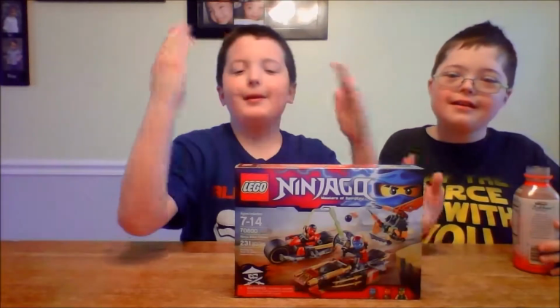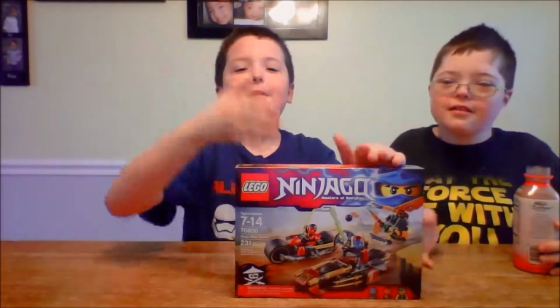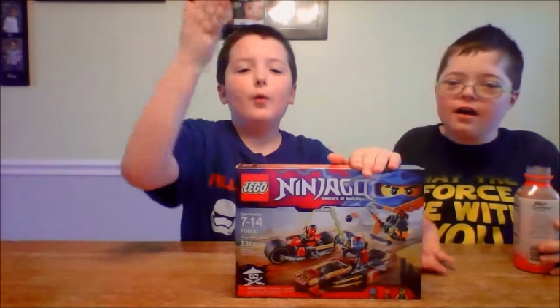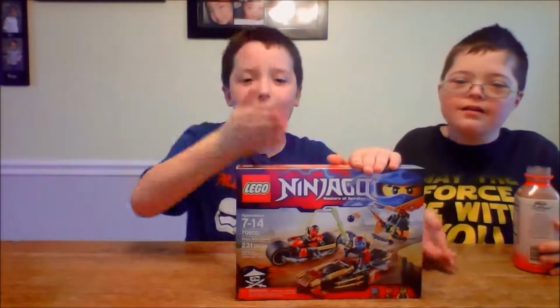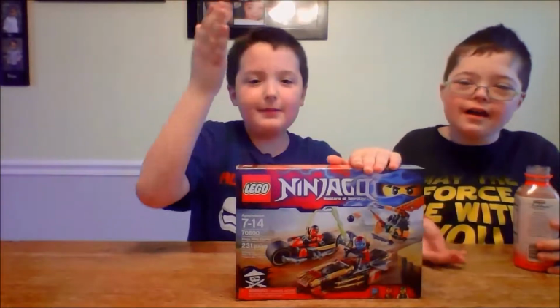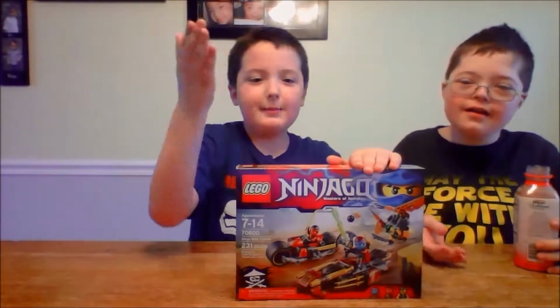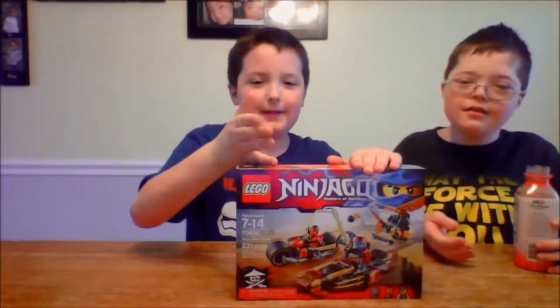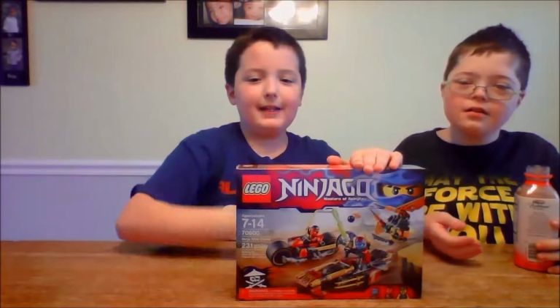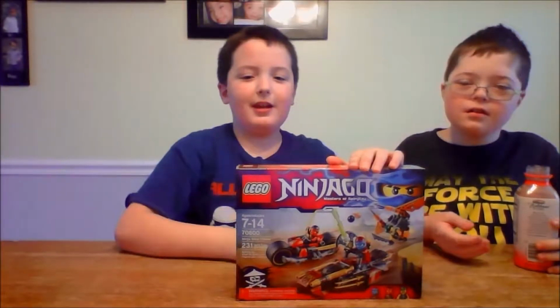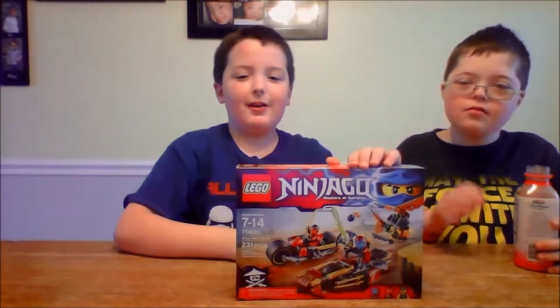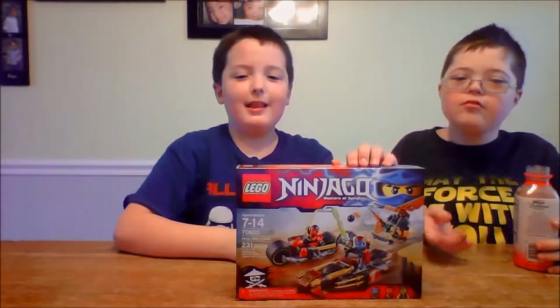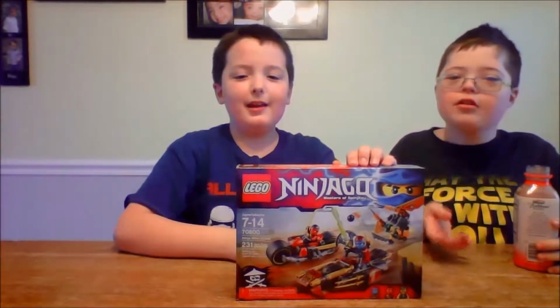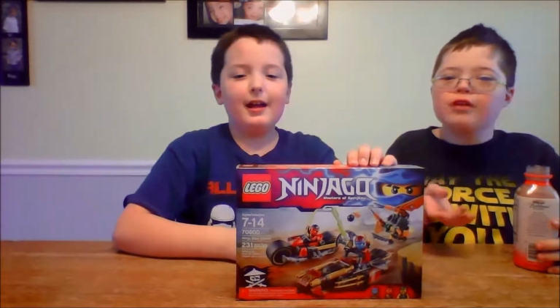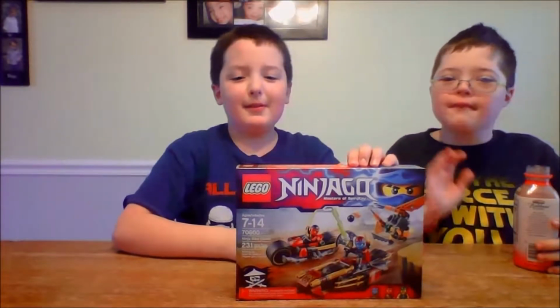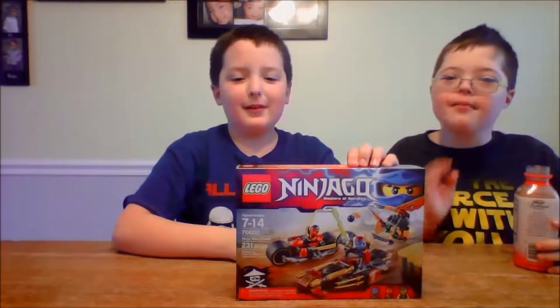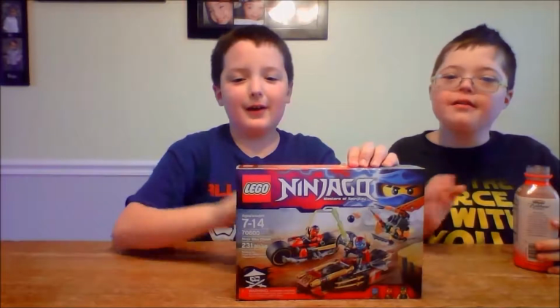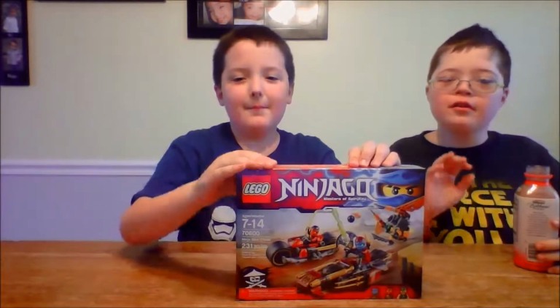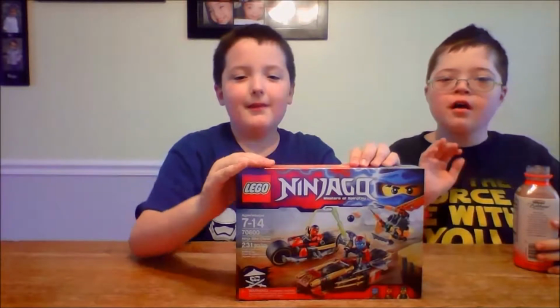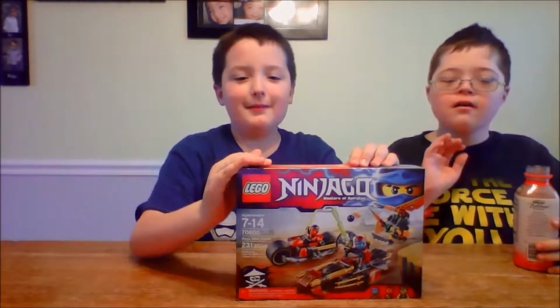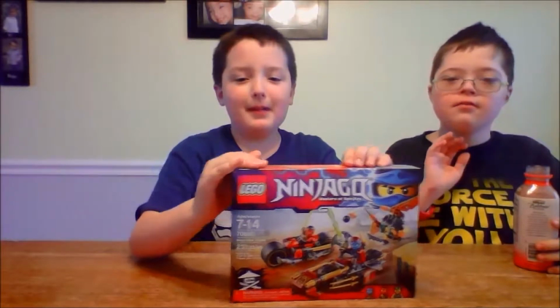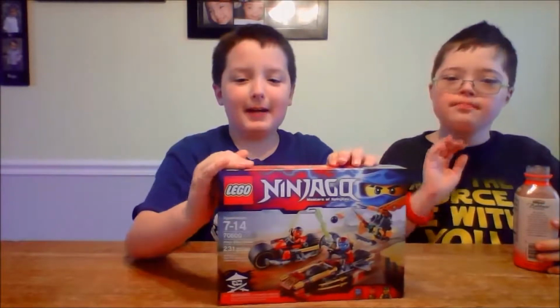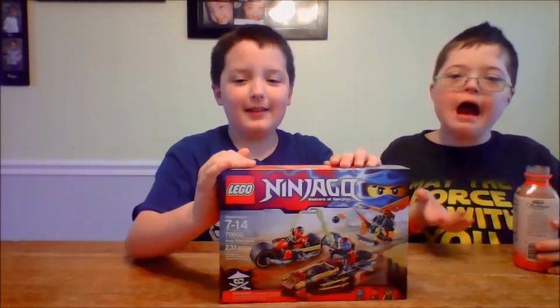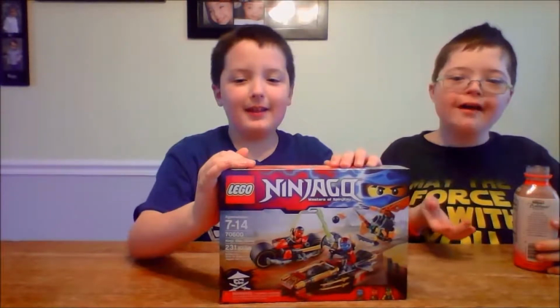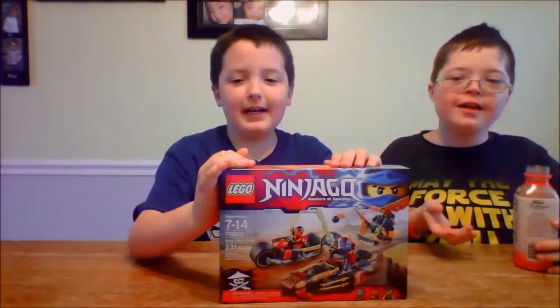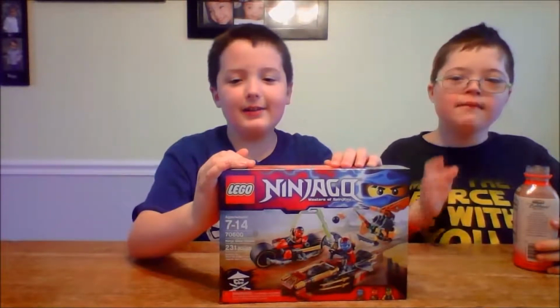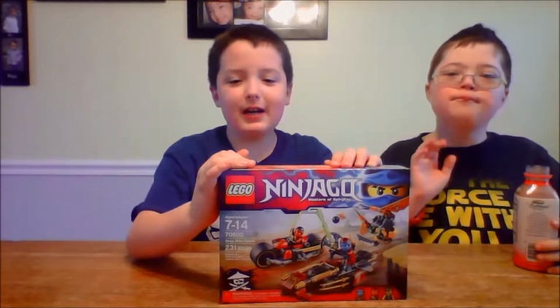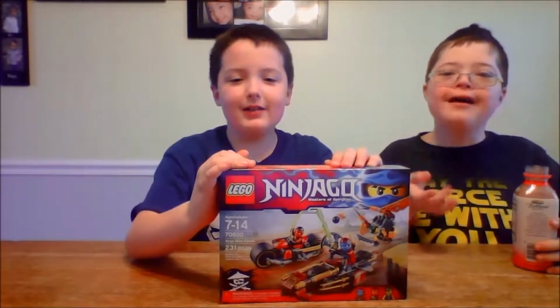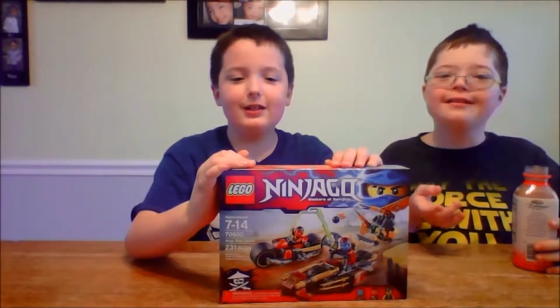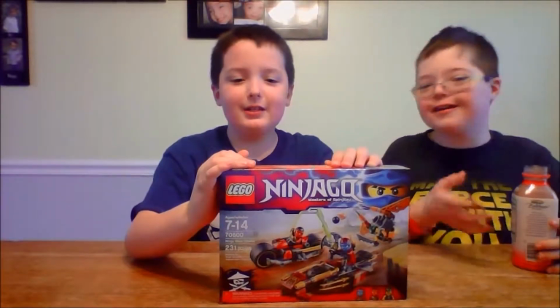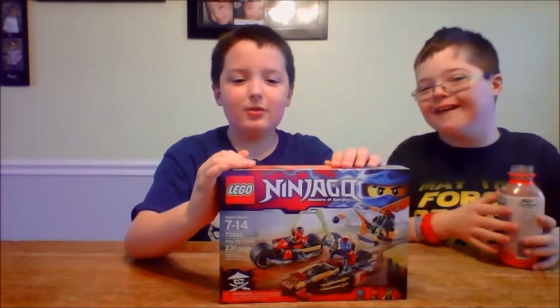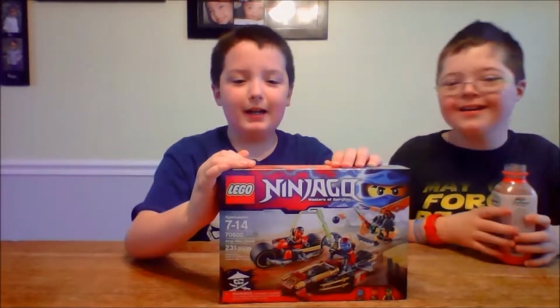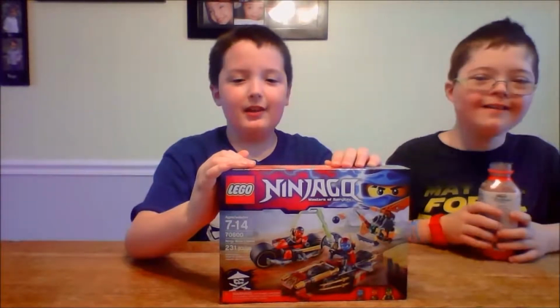Welcome to the Brookbuilding Kids channel. In this episode we will be unboxing Lego Ninjago in the bike chase.